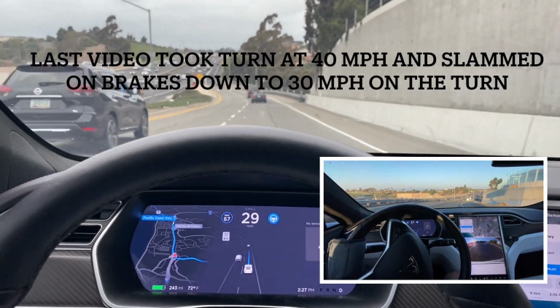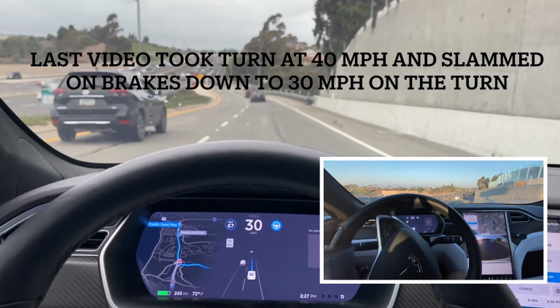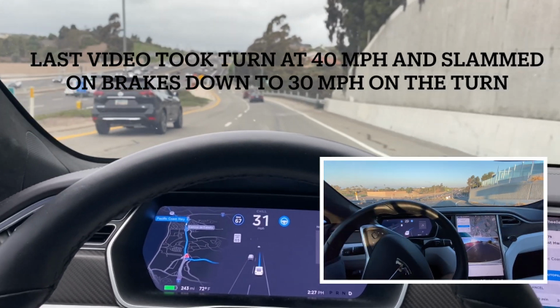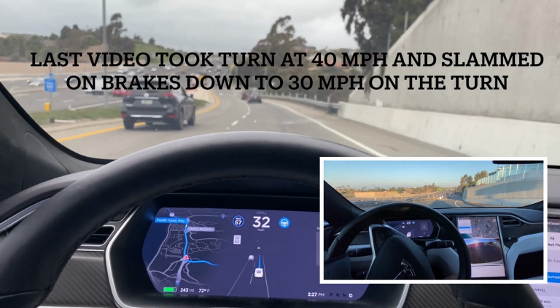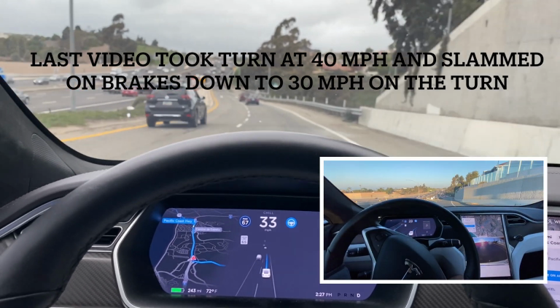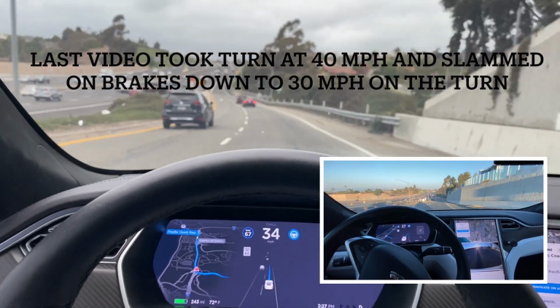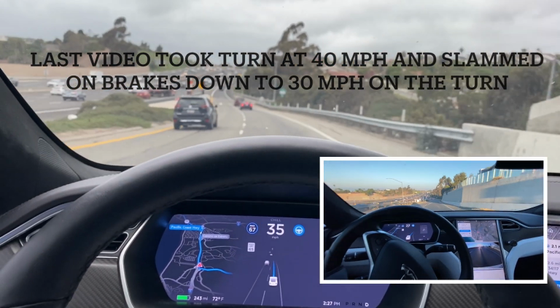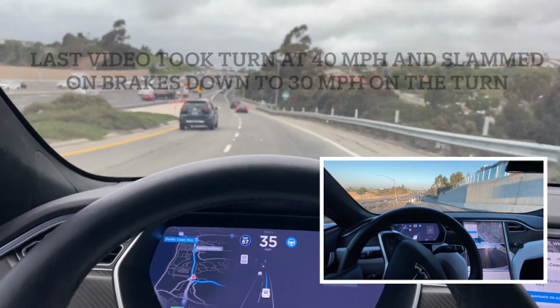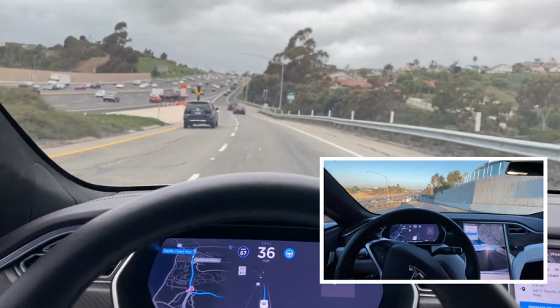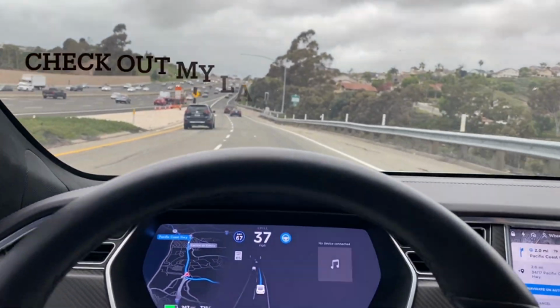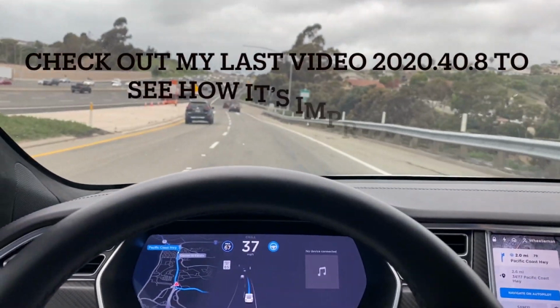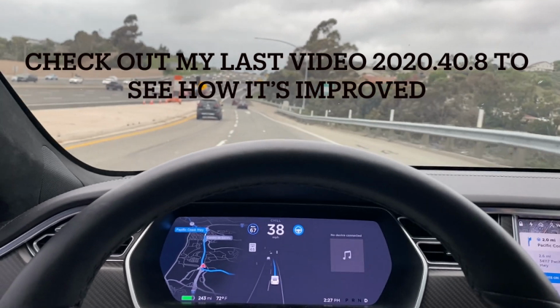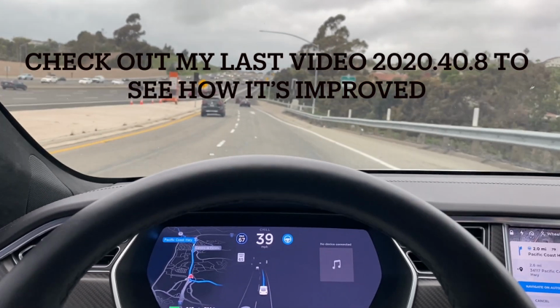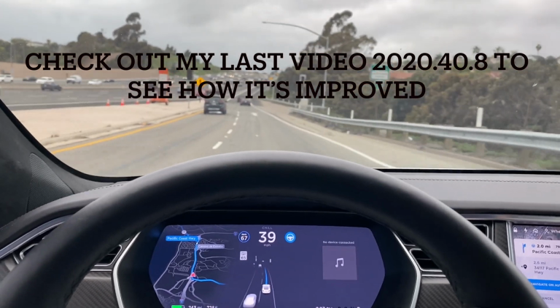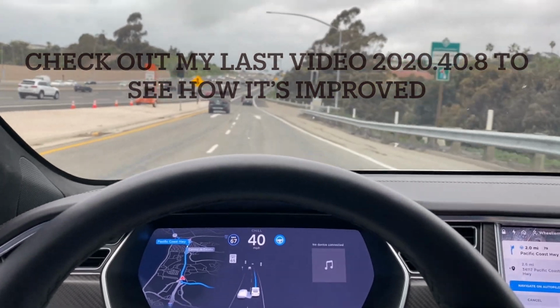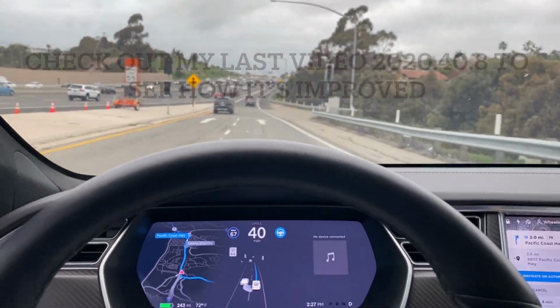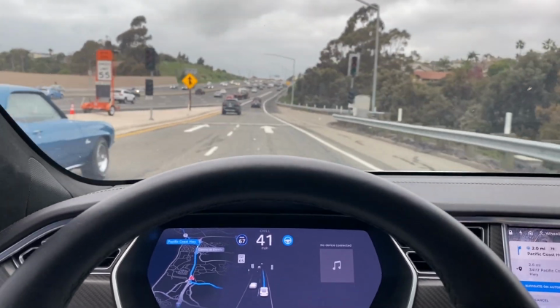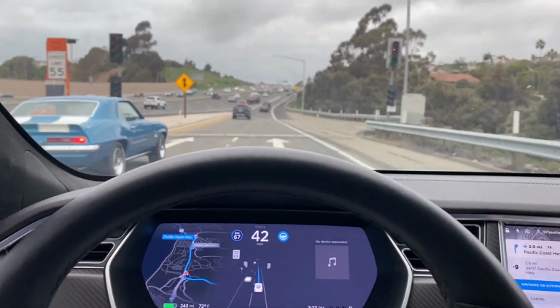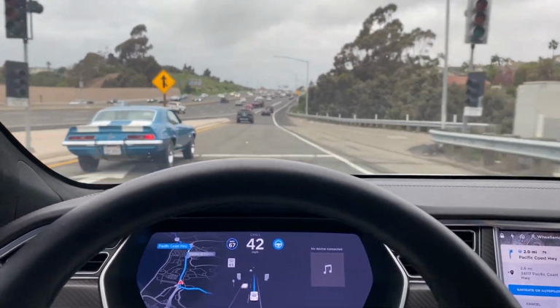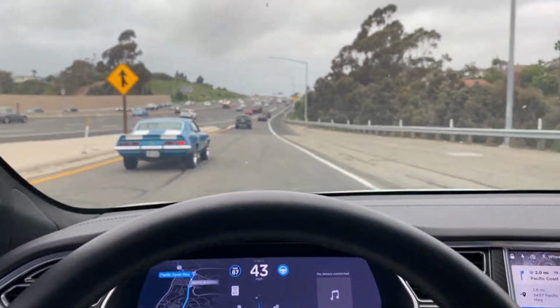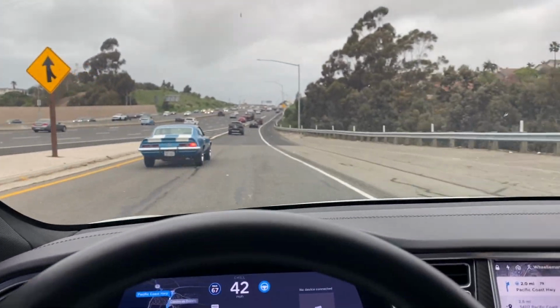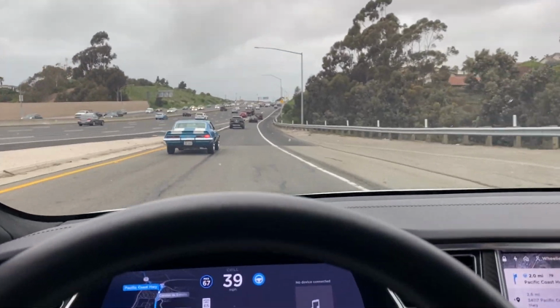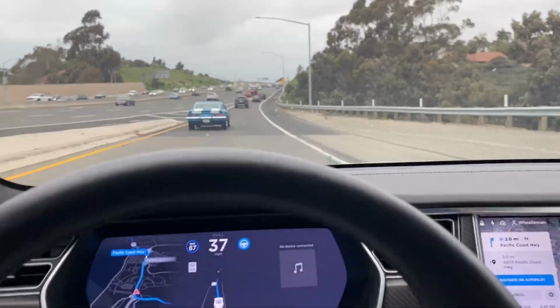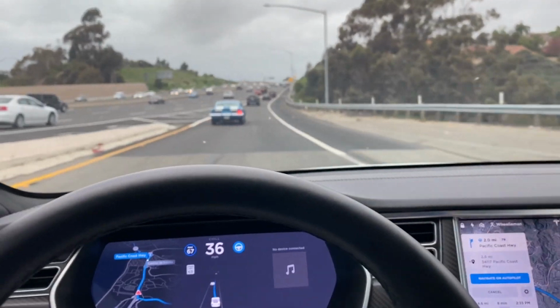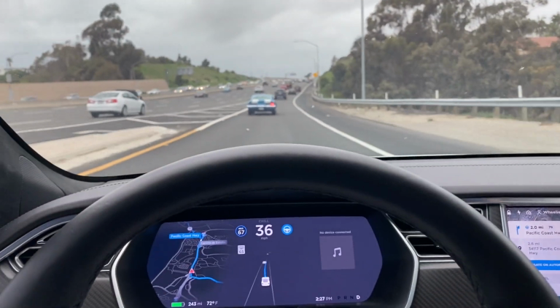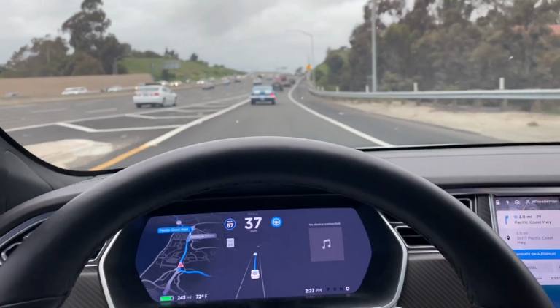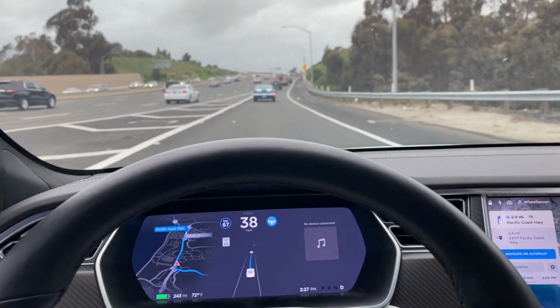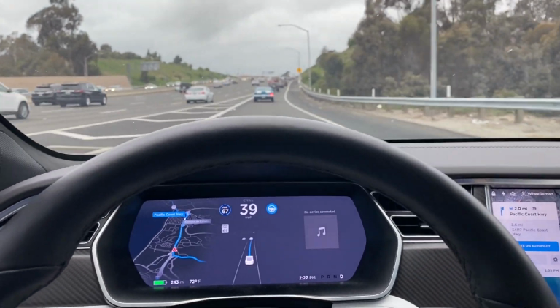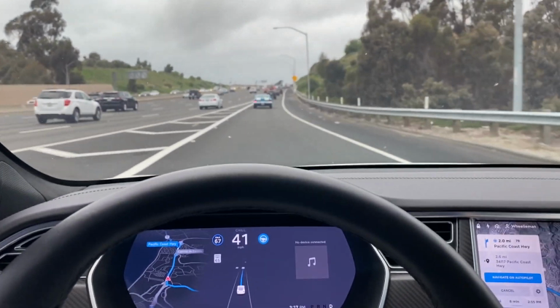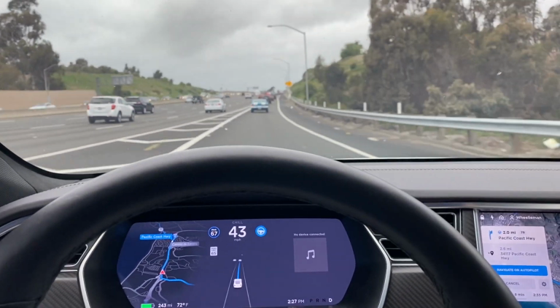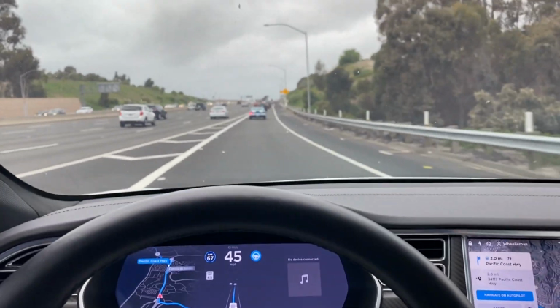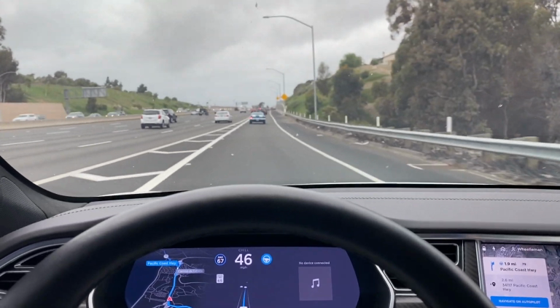That was much smoother and safer compared to the last software version we were running — it was 2020.40.8 I think. Oh, and for some reason we just got phantom braking there. I'm going to go ahead and step on the accelerator.